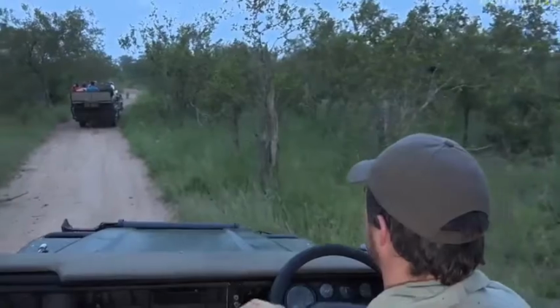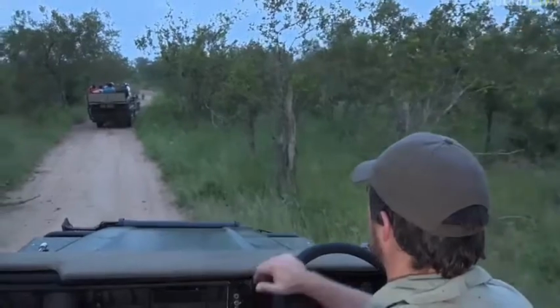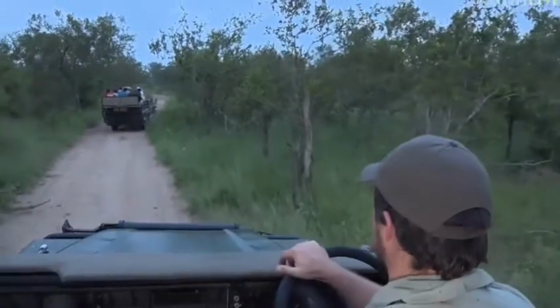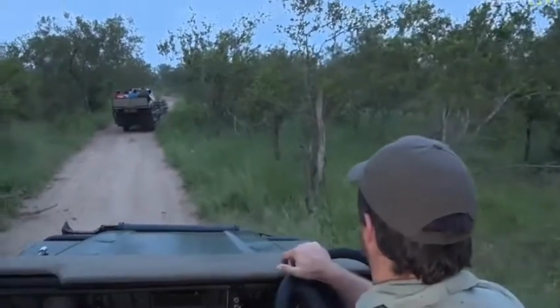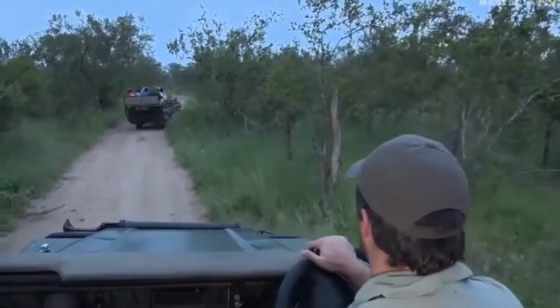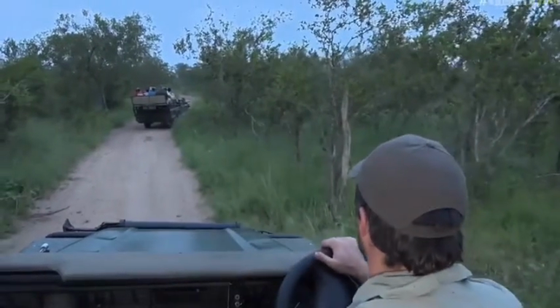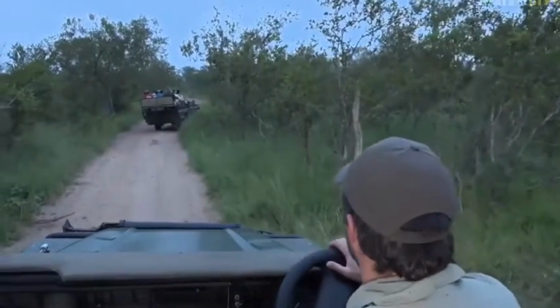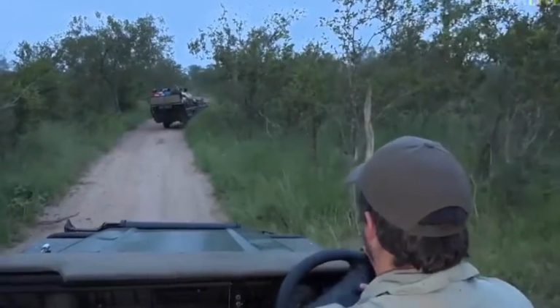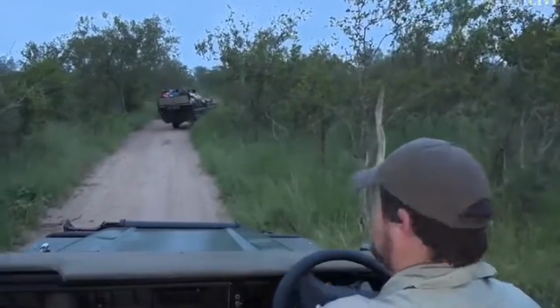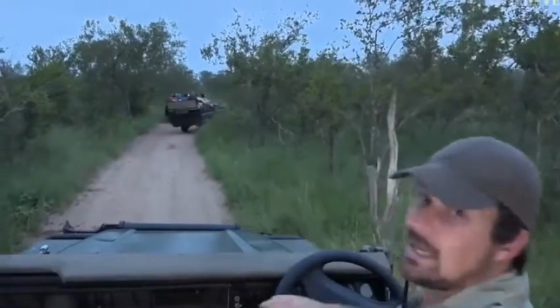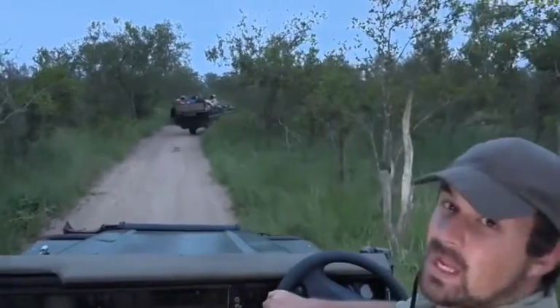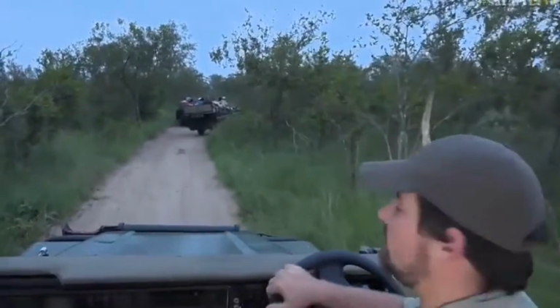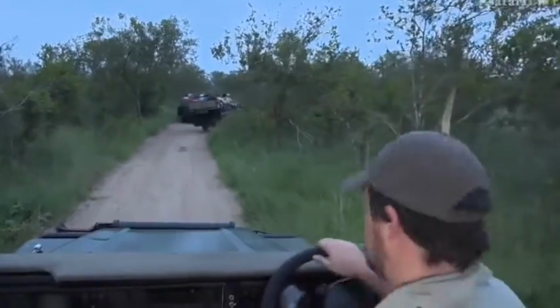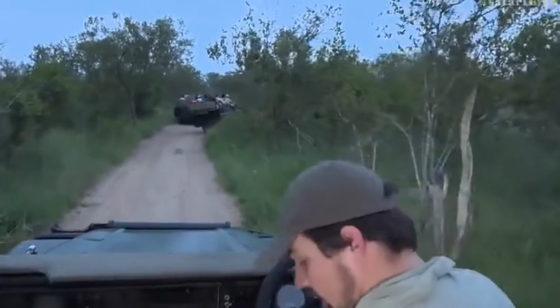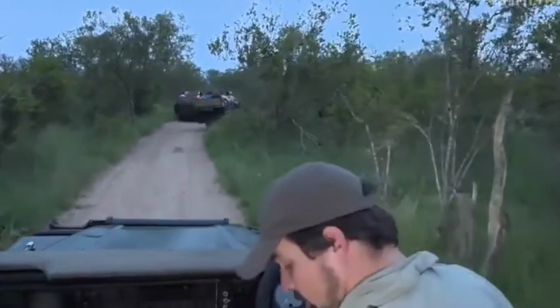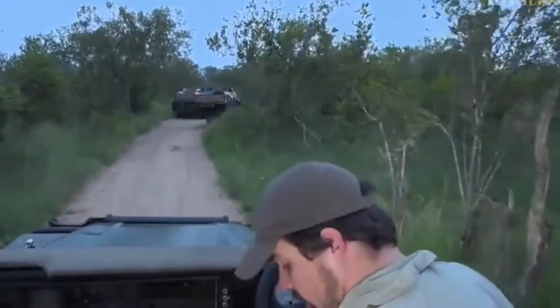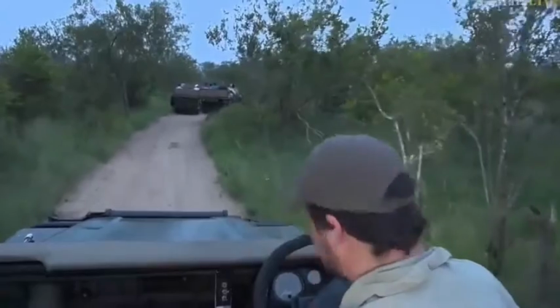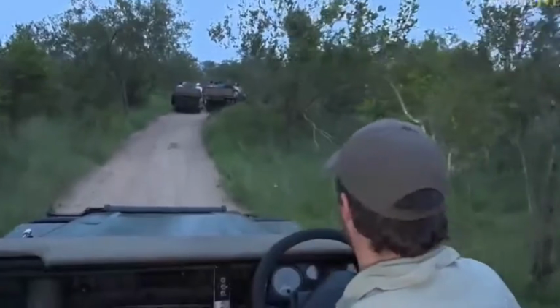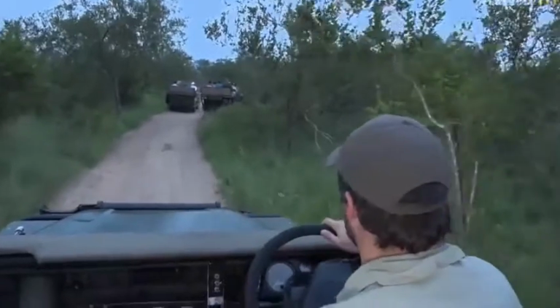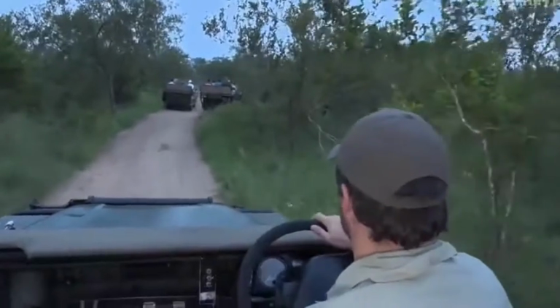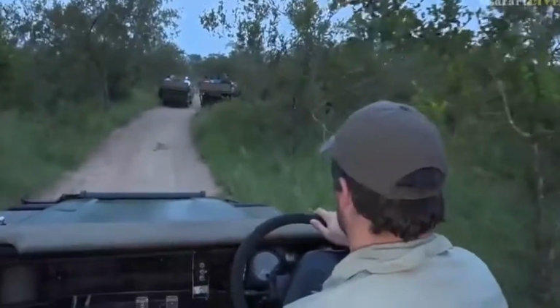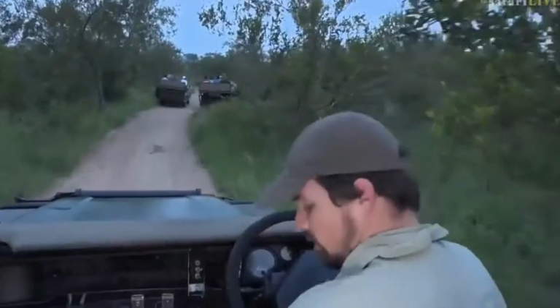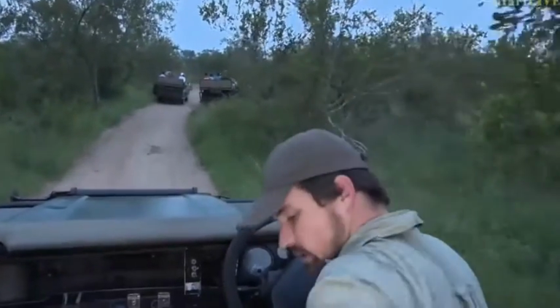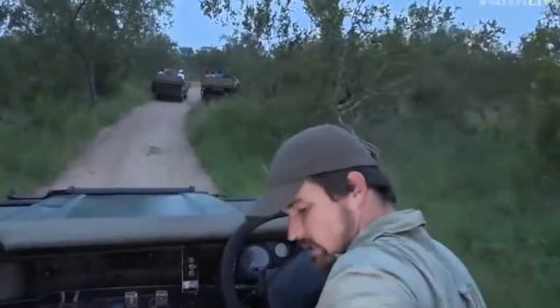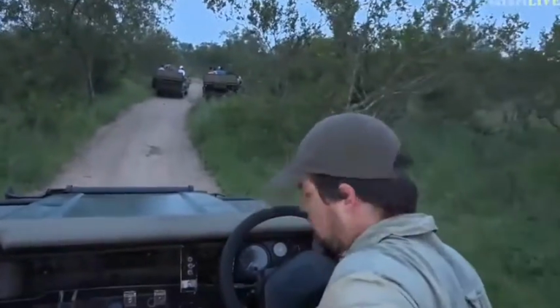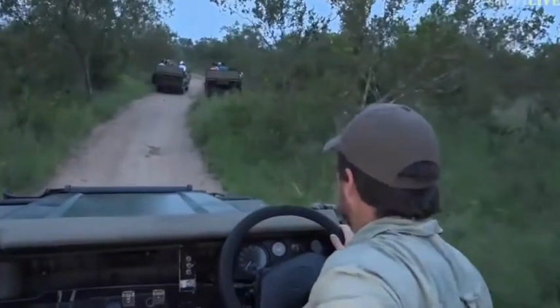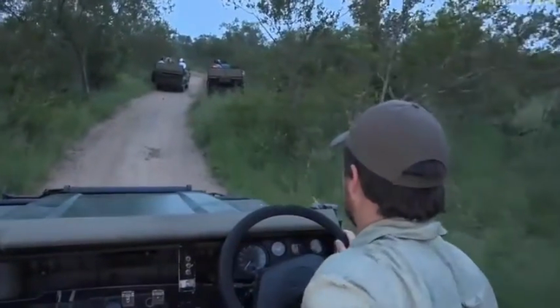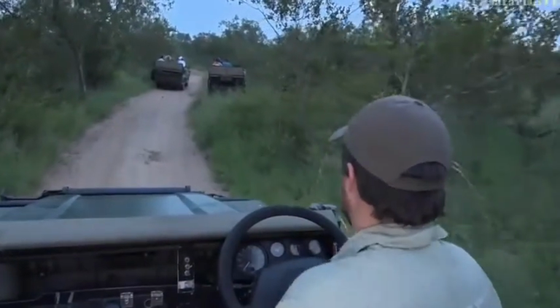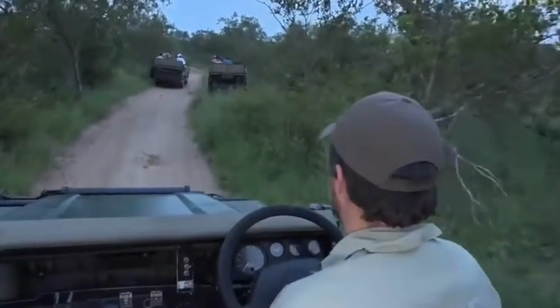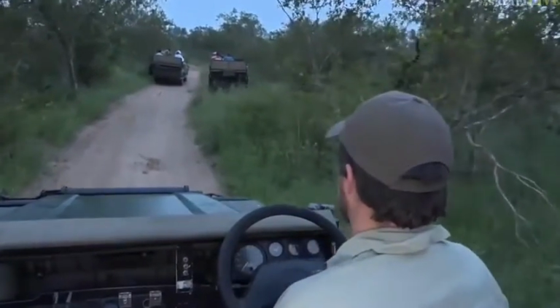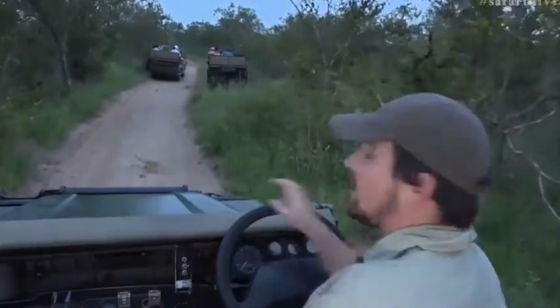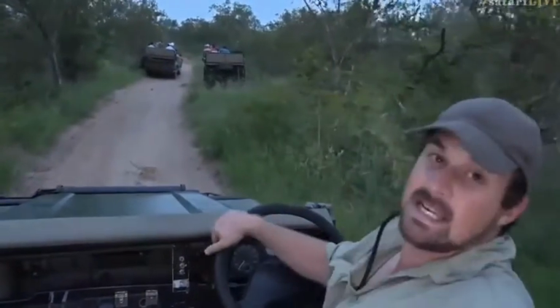There we go, he's just down there. So it looks like him. I think it is Mvula, and the other guides are saying on the radio that it is him. Isn't that exciting?